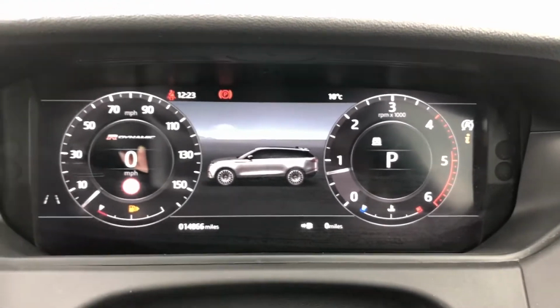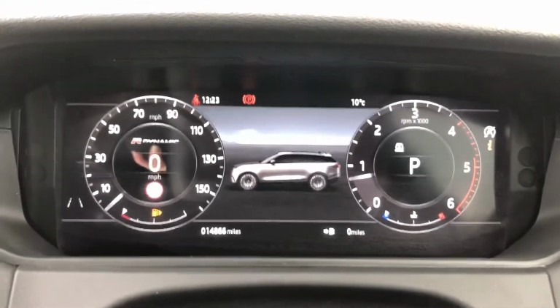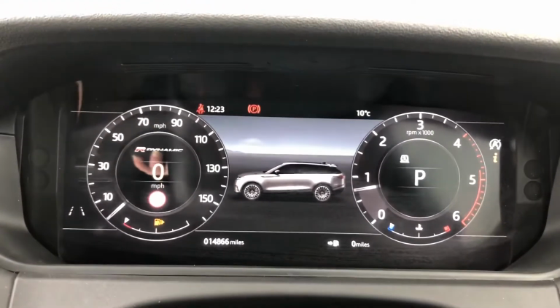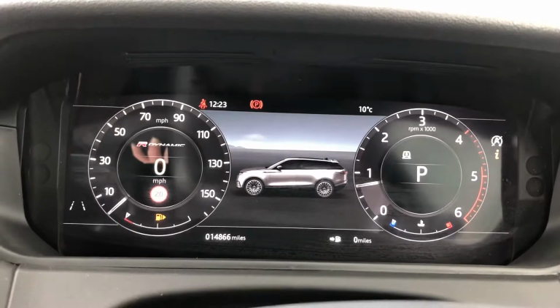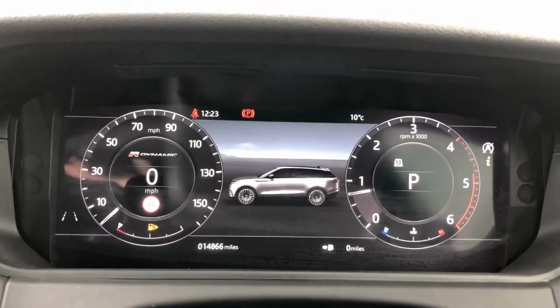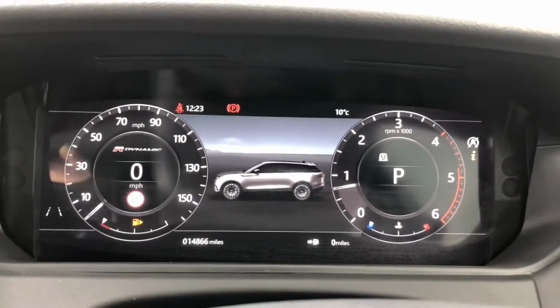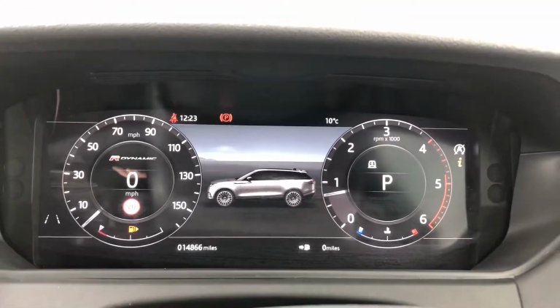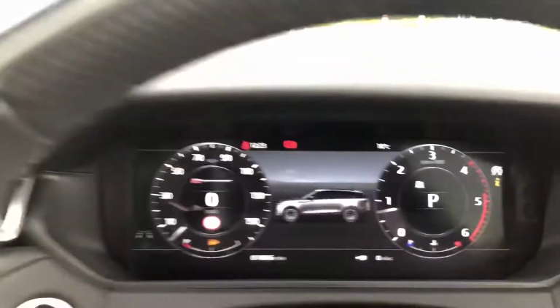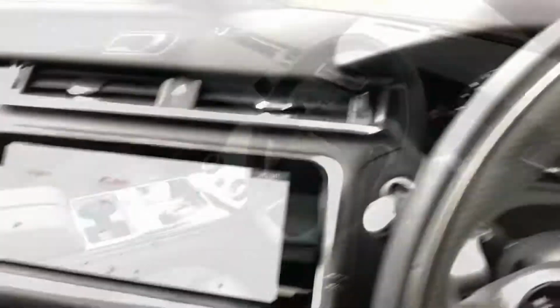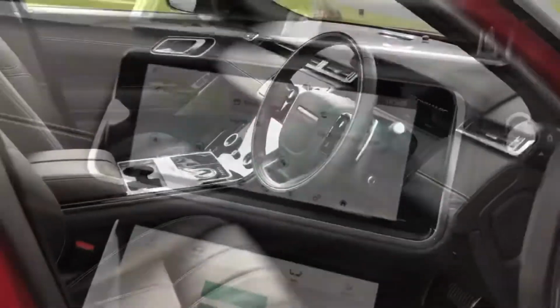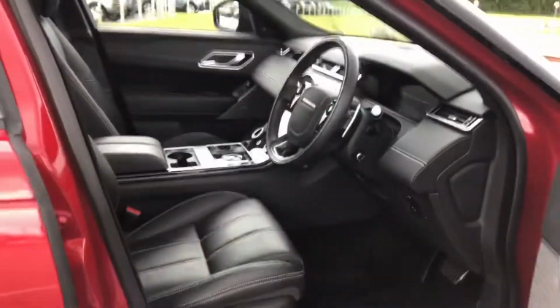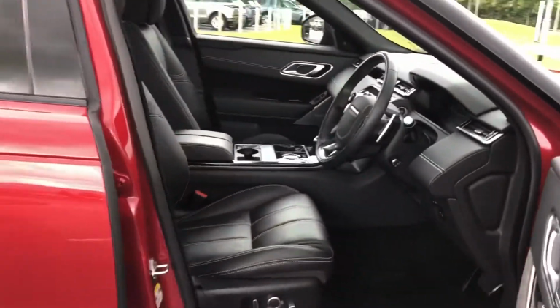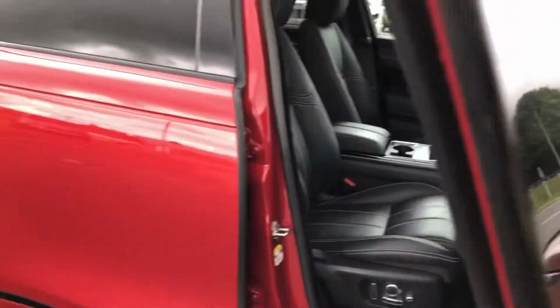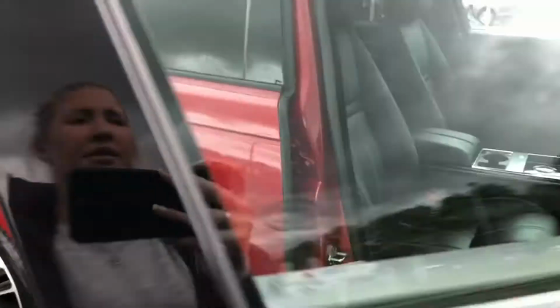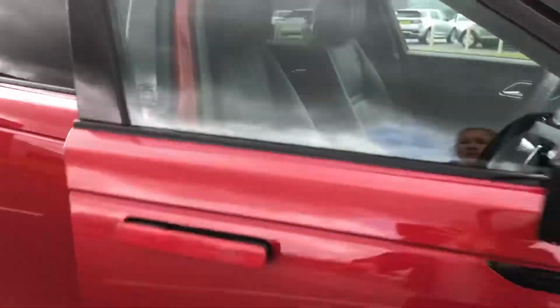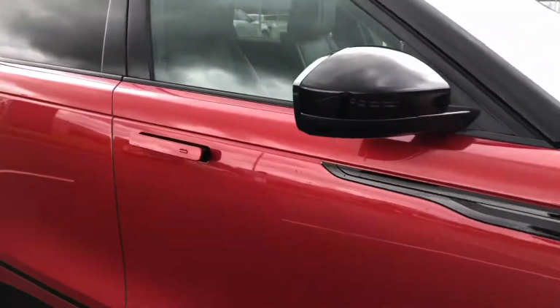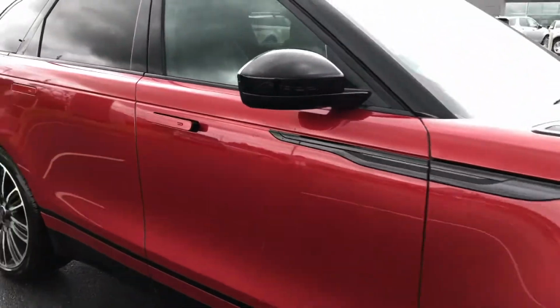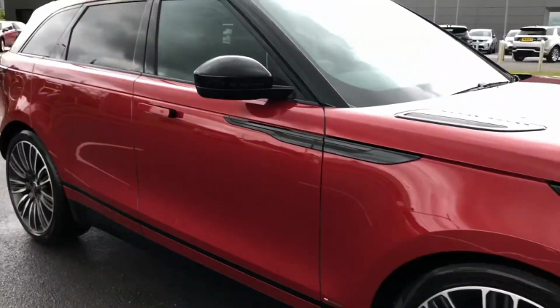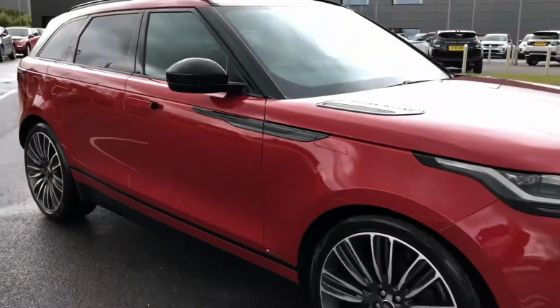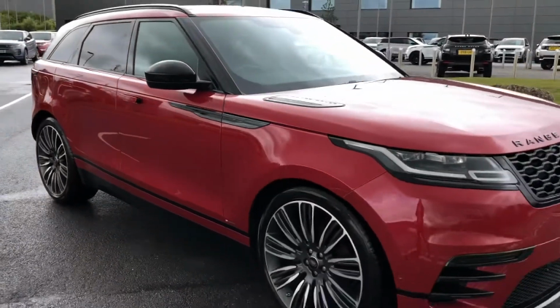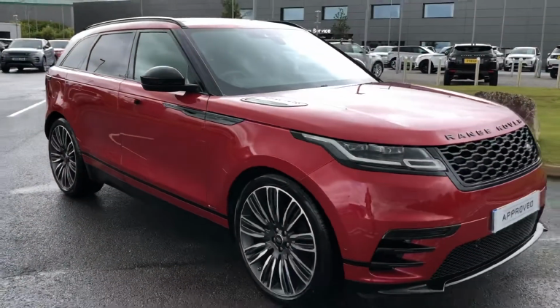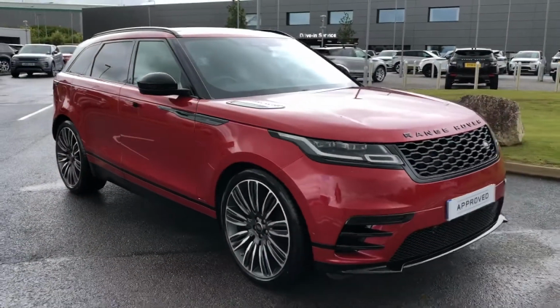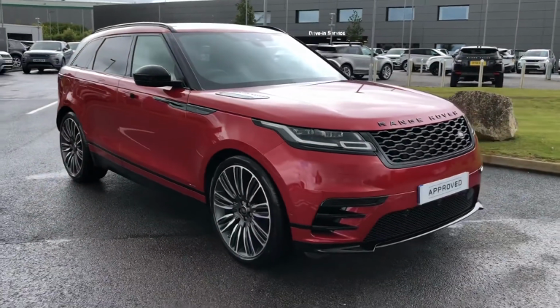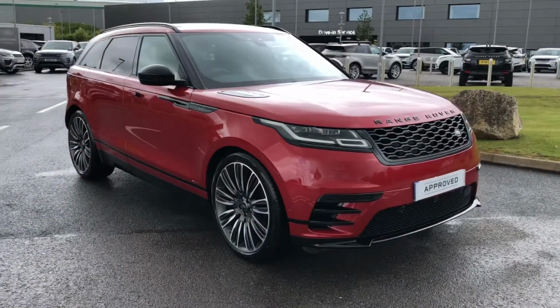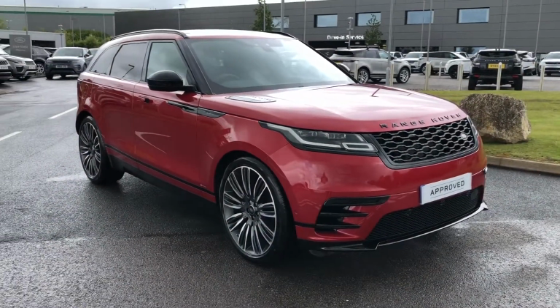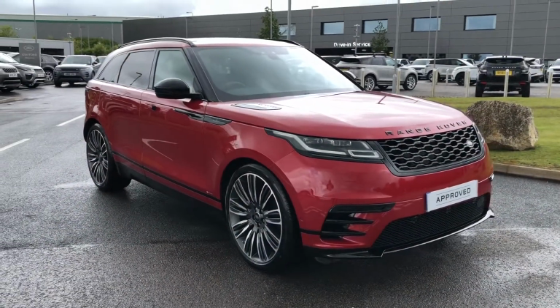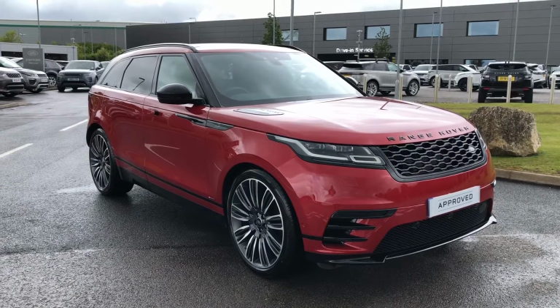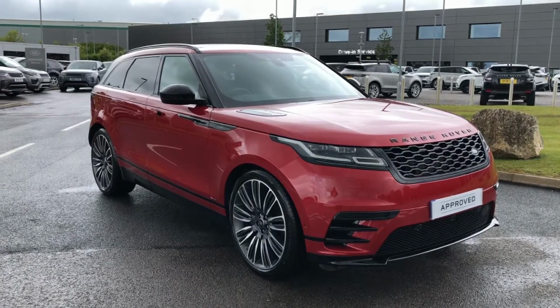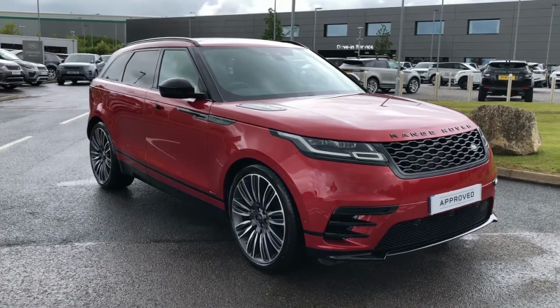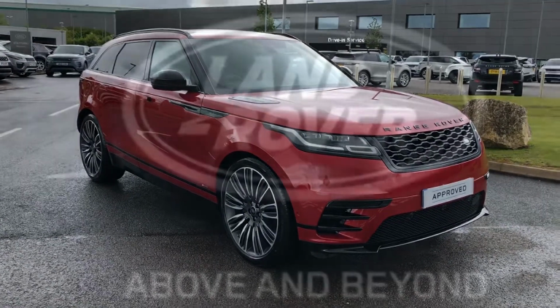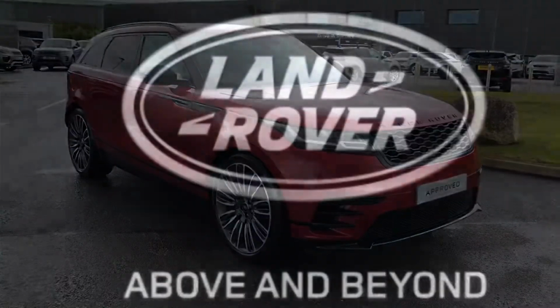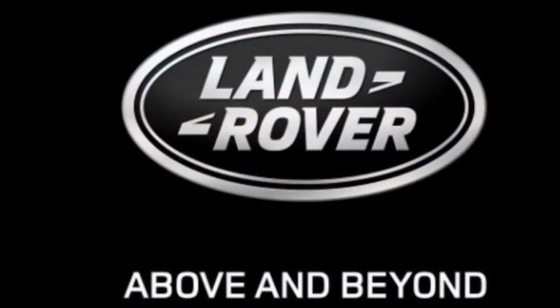This car is doing 14,866 miles. Stepping back outside the vehicle, that was a stunning Range Rover Velar. If you're interested in this car, please call 01785 899446. Thank you.